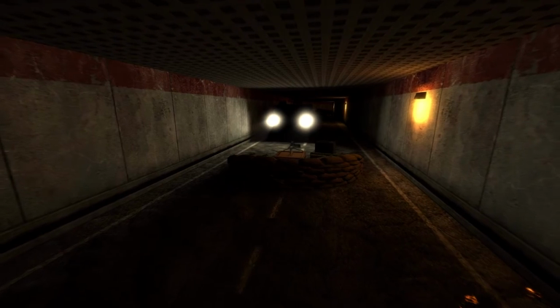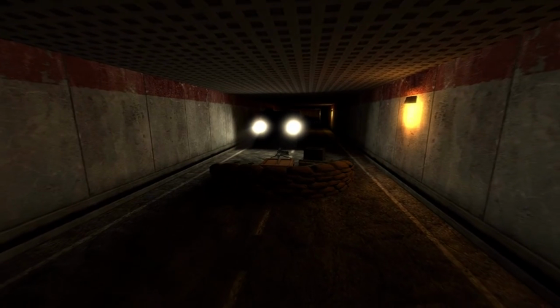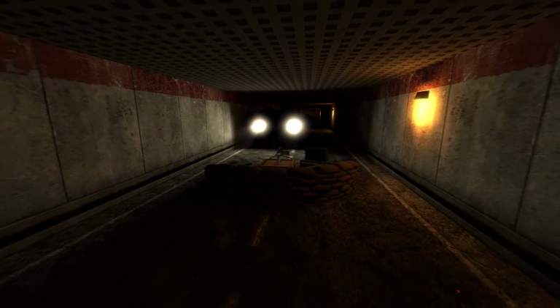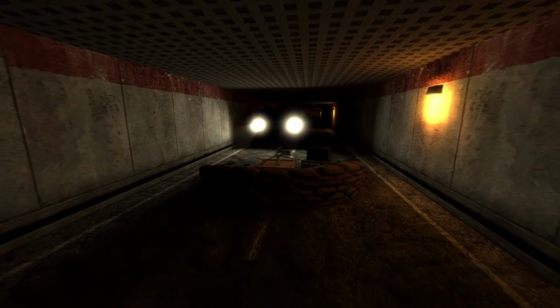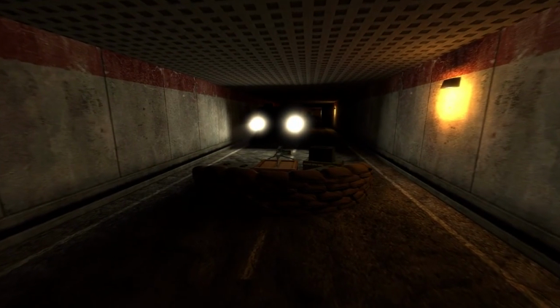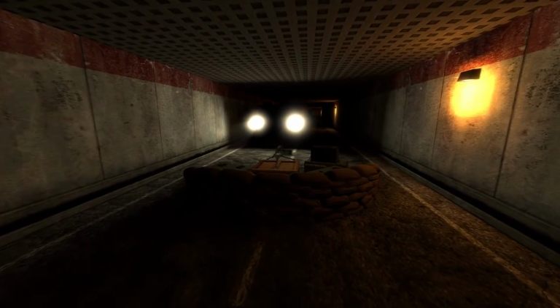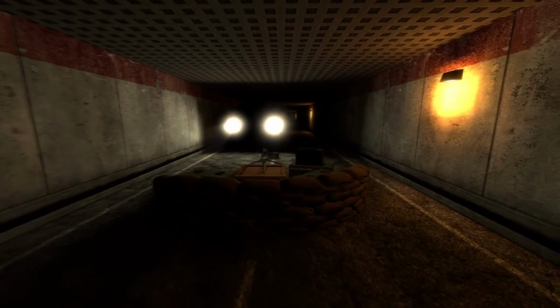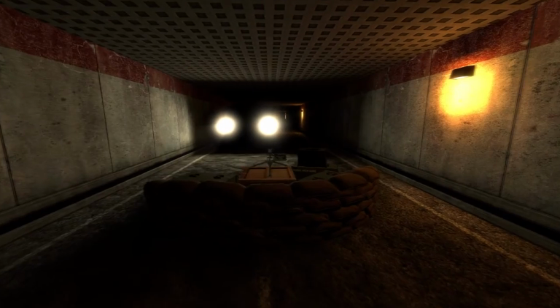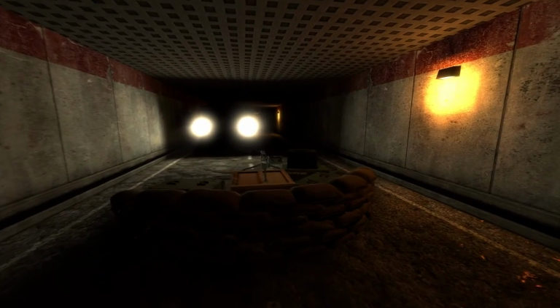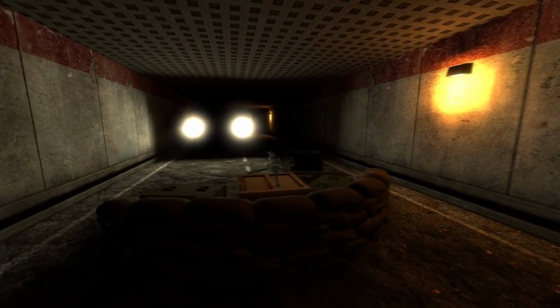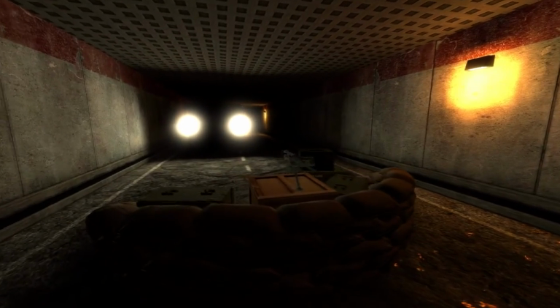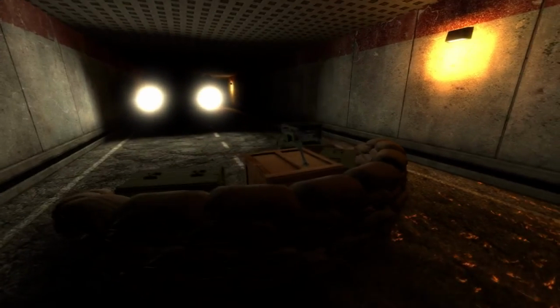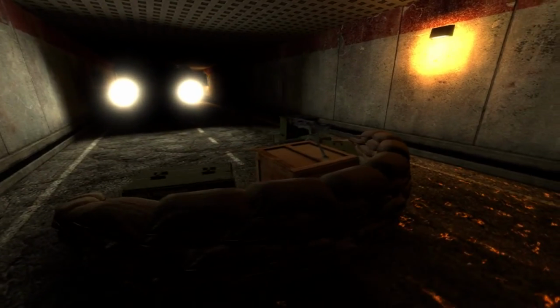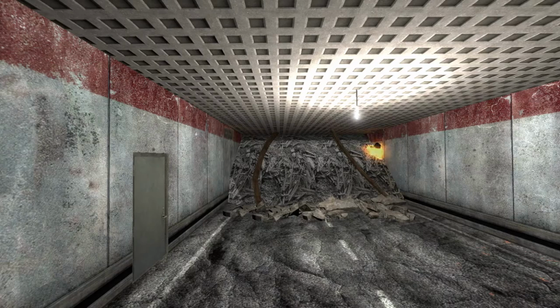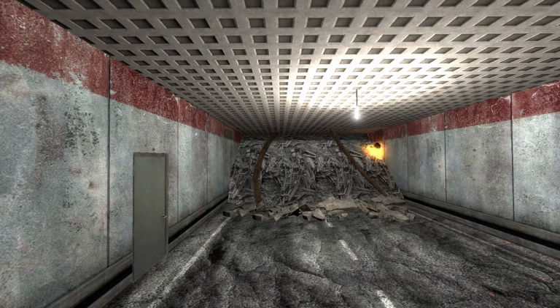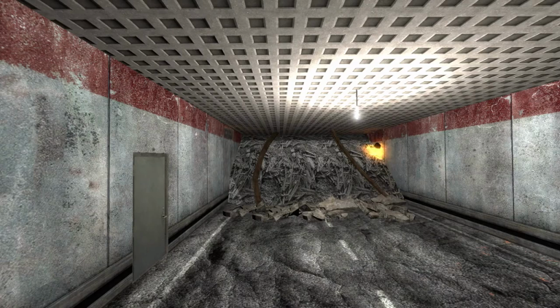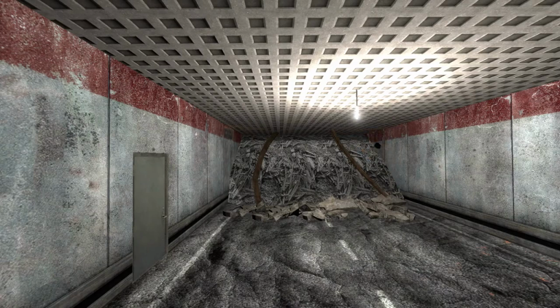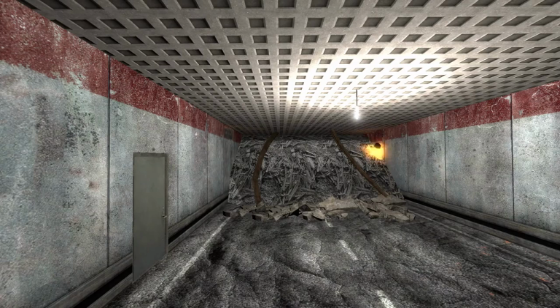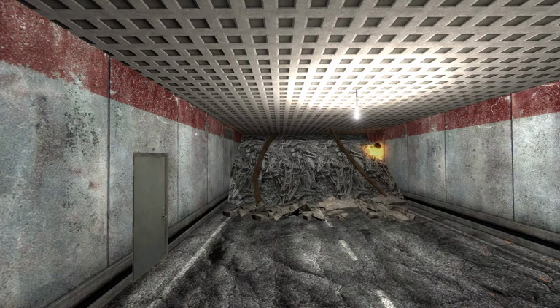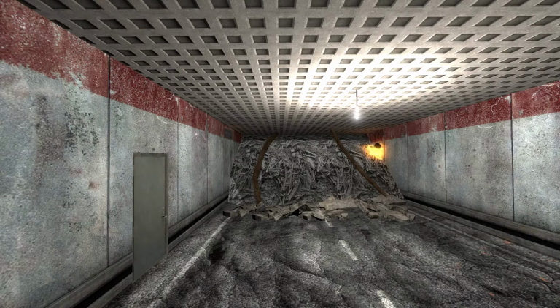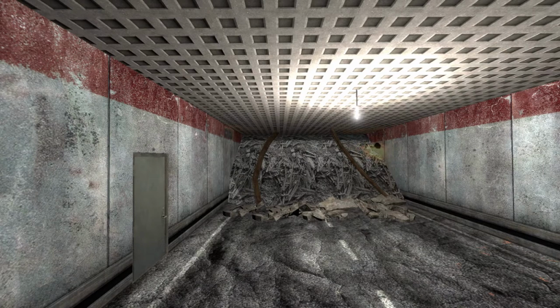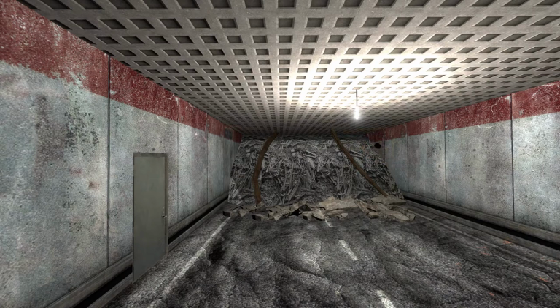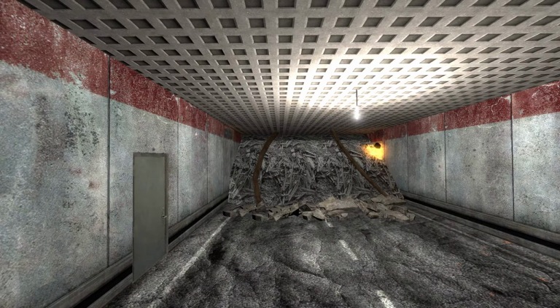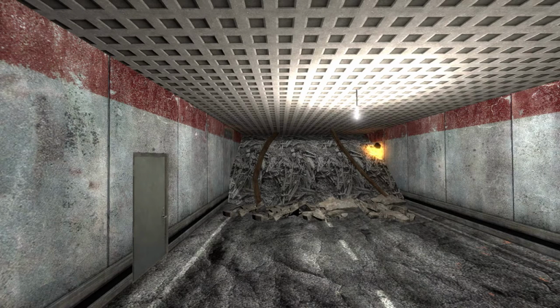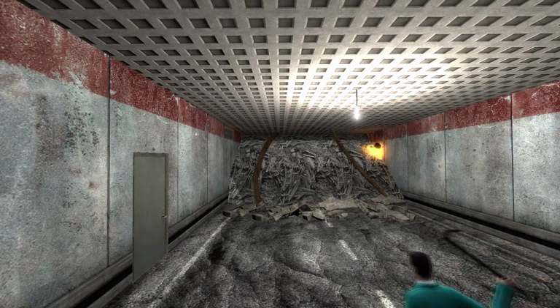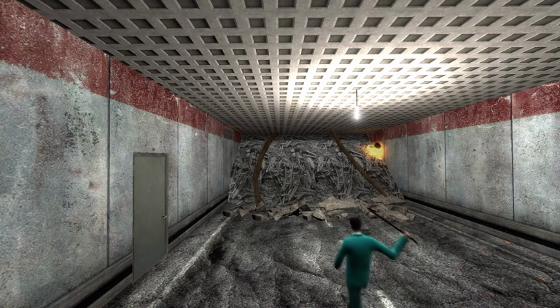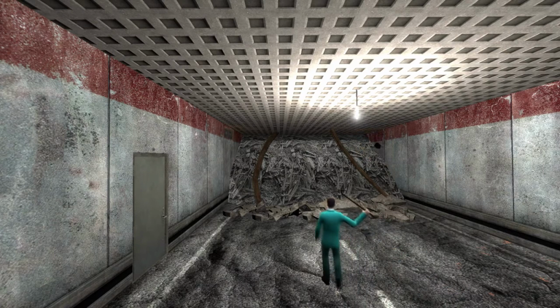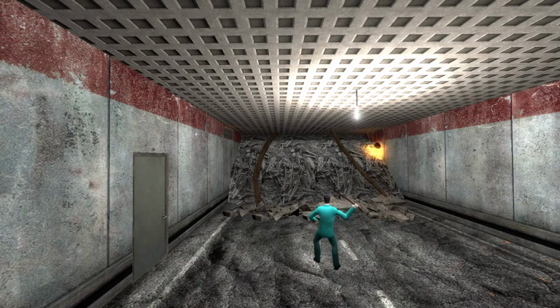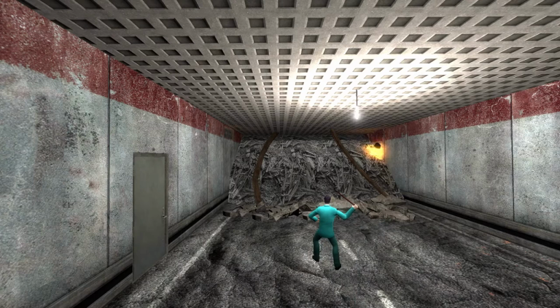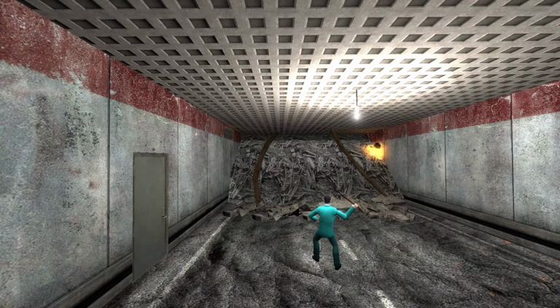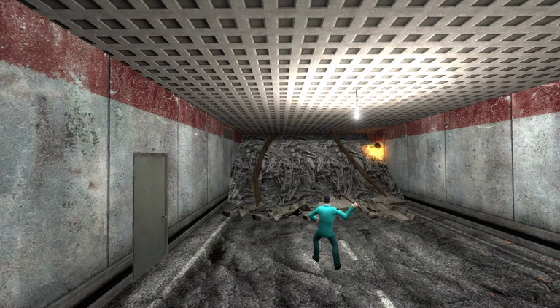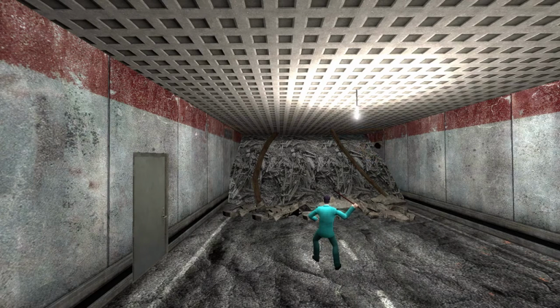Down in the tunnel you'll see a mounted machine gun, along with what looks to be a radio and some ammo. I decided to add a bright light for Gary, as you cannot see down here. It seems to be a dead end — why don't you take that door to your left.